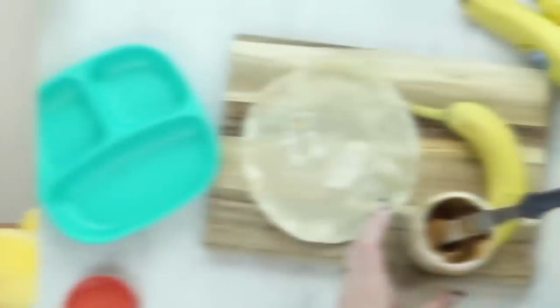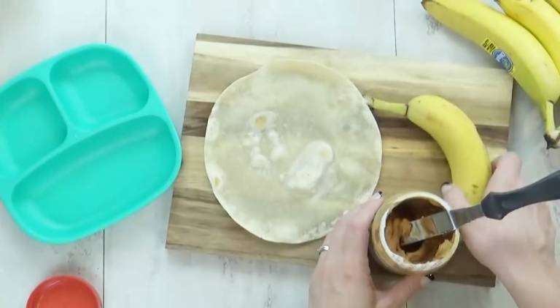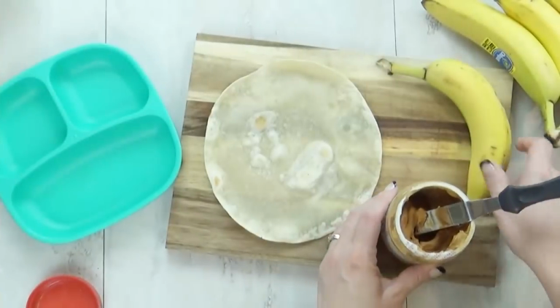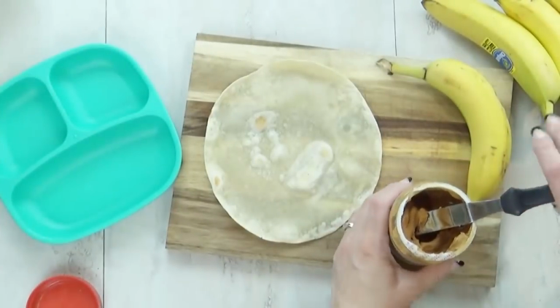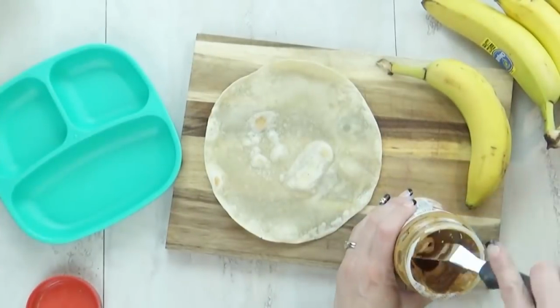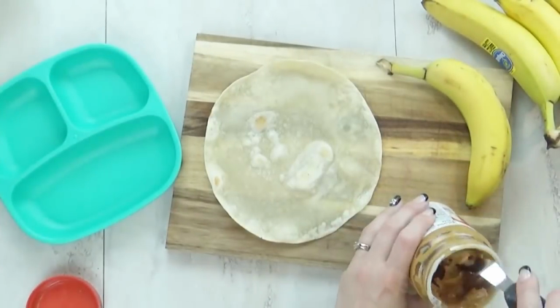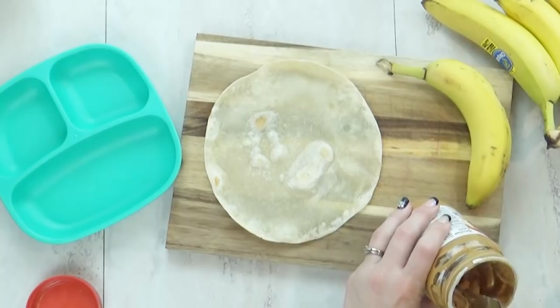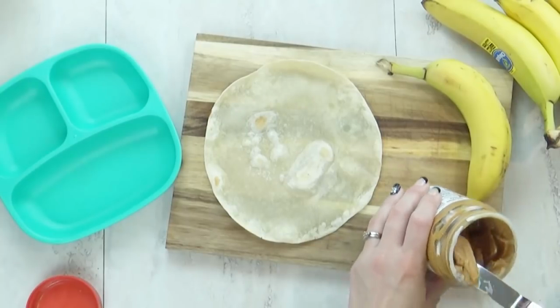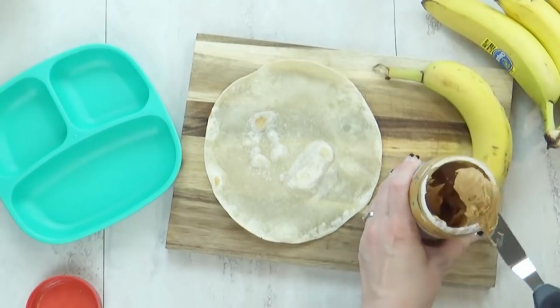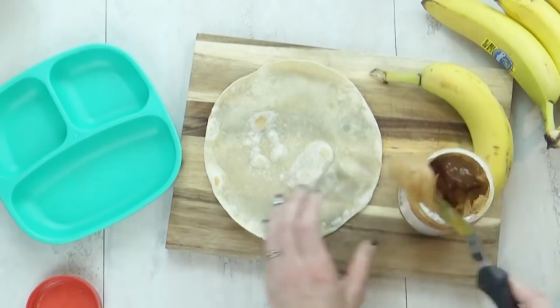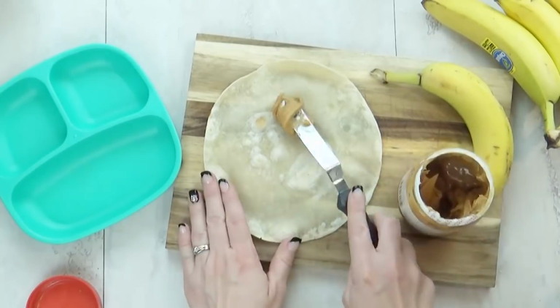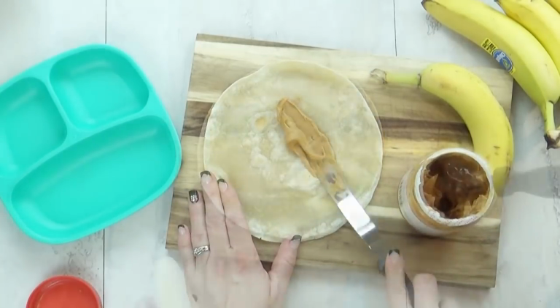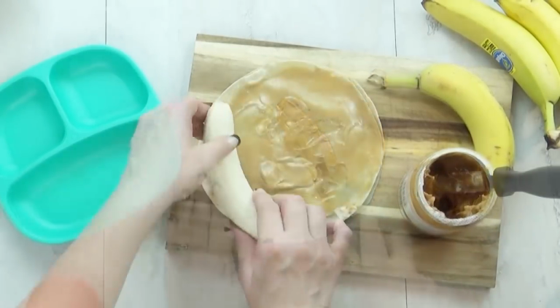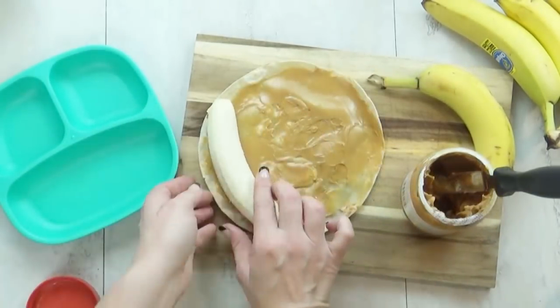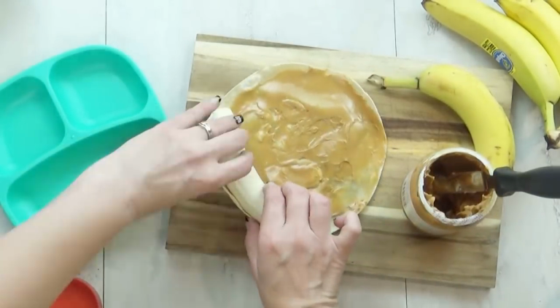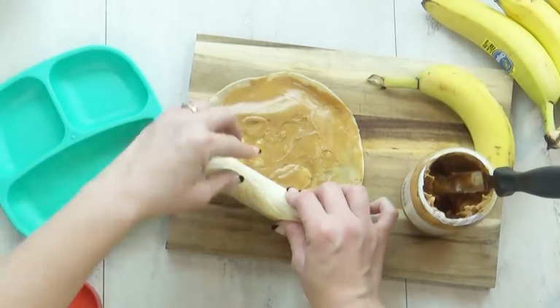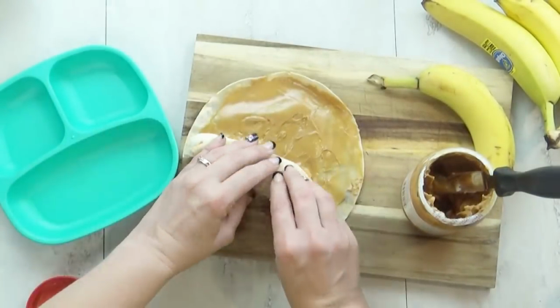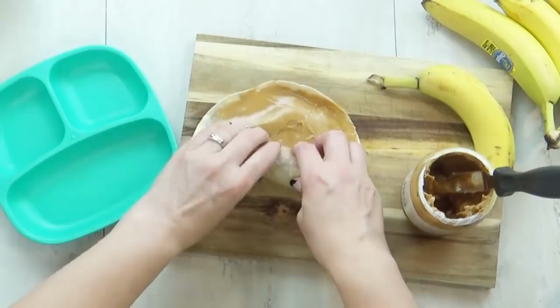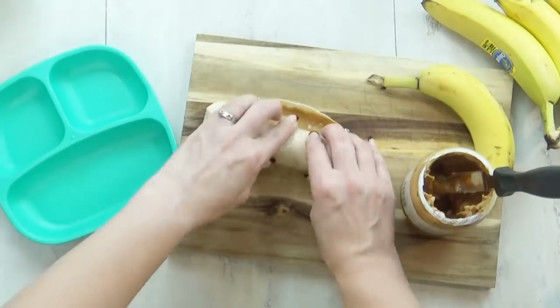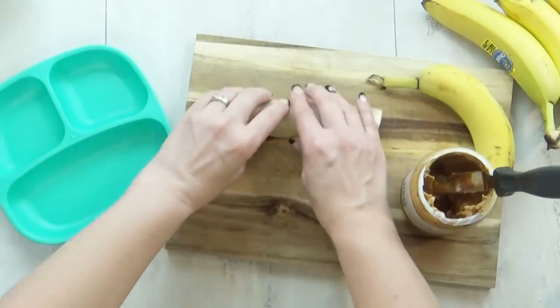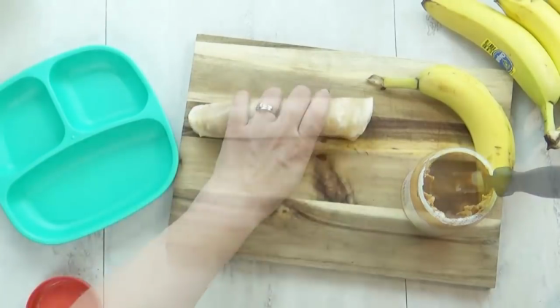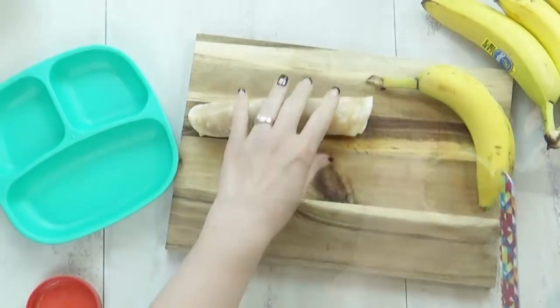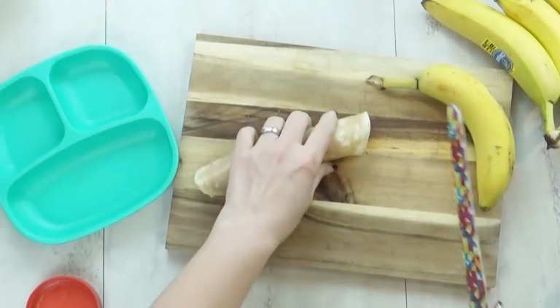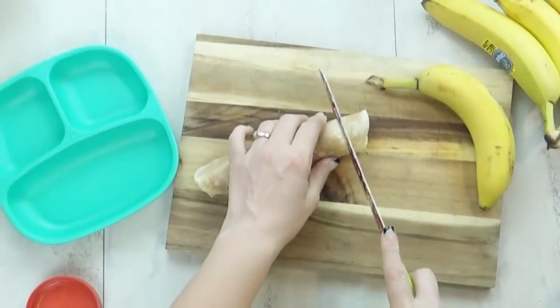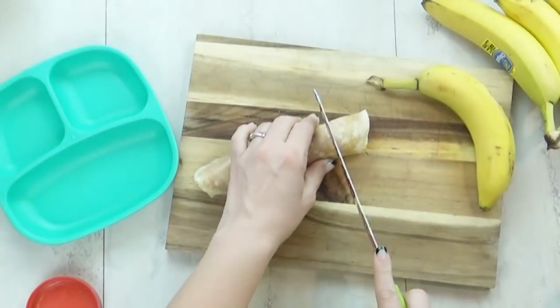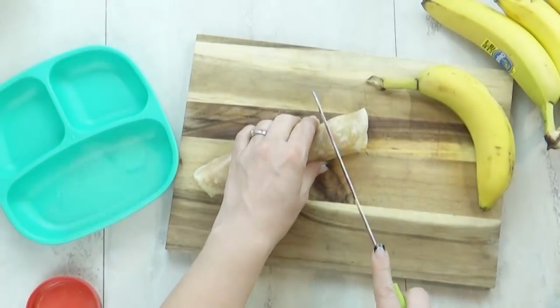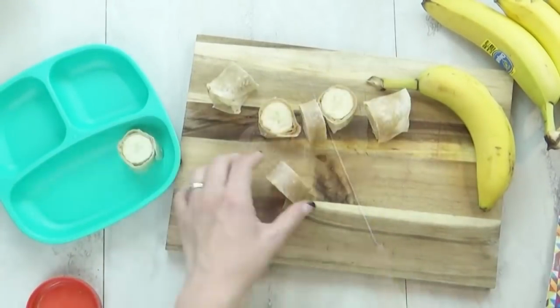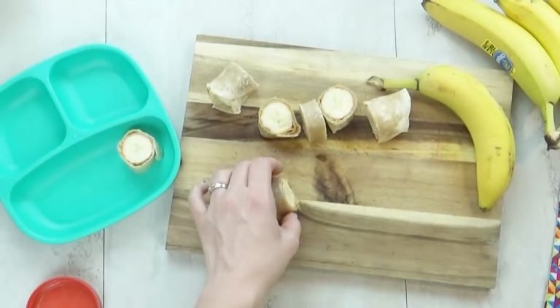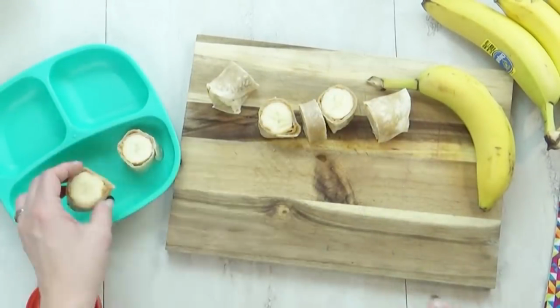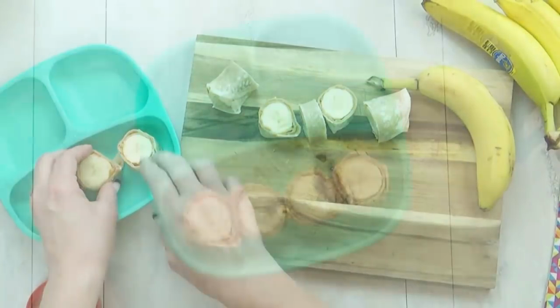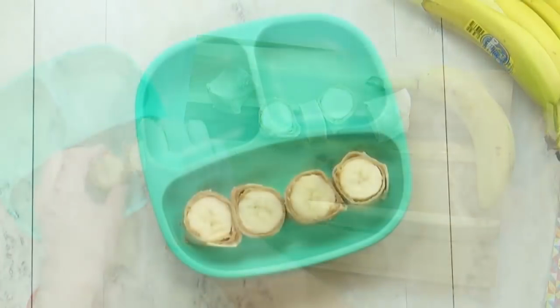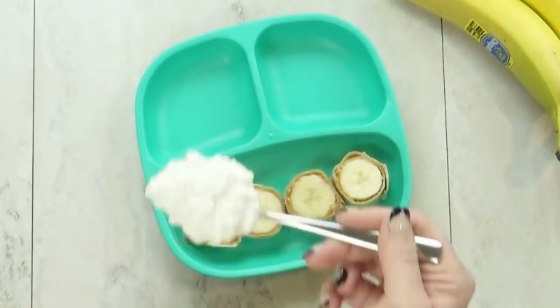Now on to lunch idea number three. I'm starting with a tortilla. I'm going to spread peanut butter all over it, and then roll up a banana inside. Next, I'm going to cut this into slices.